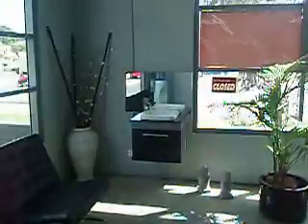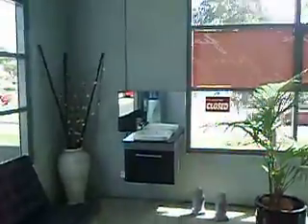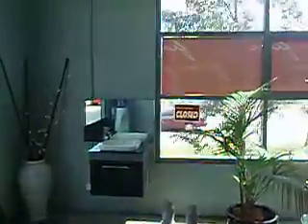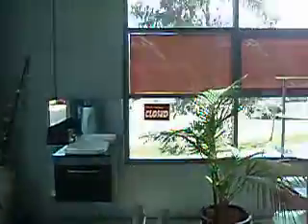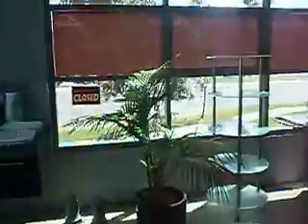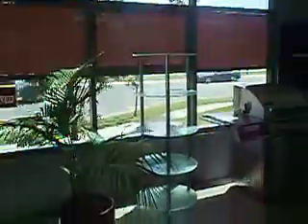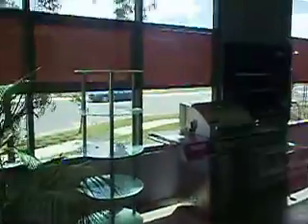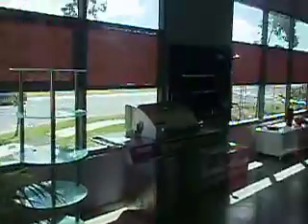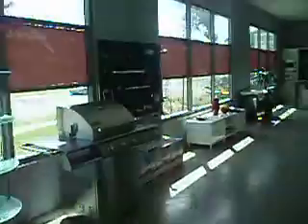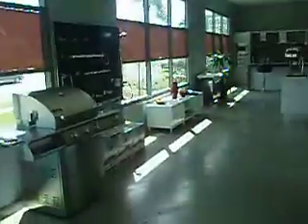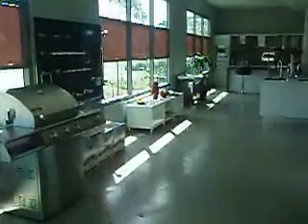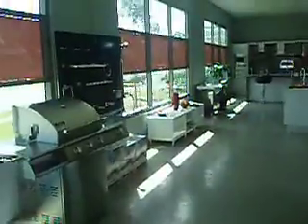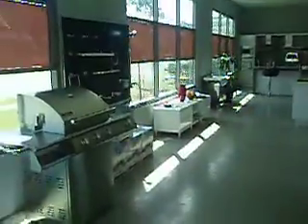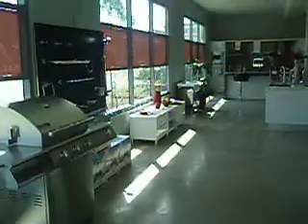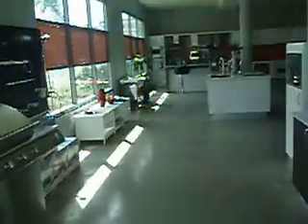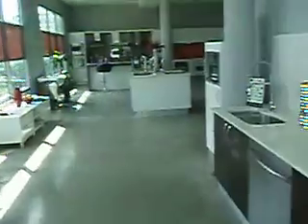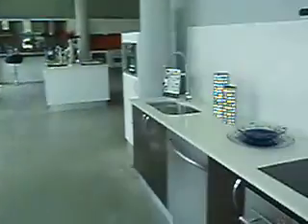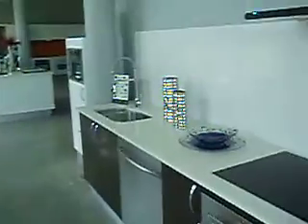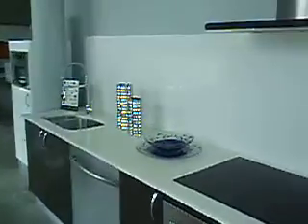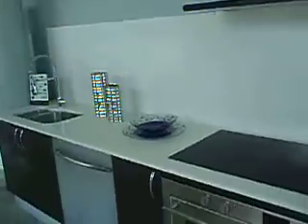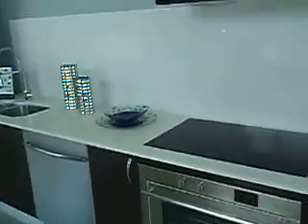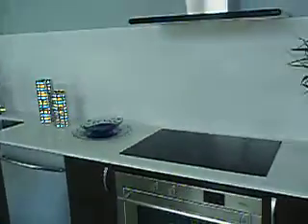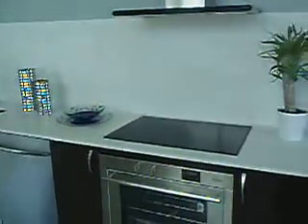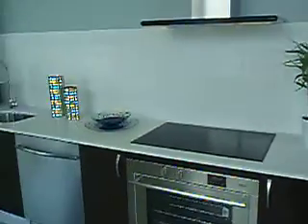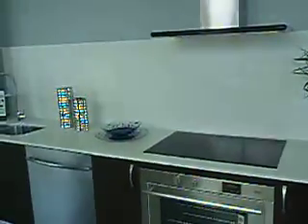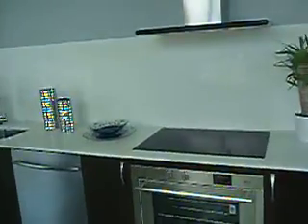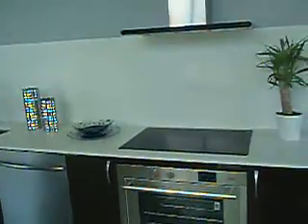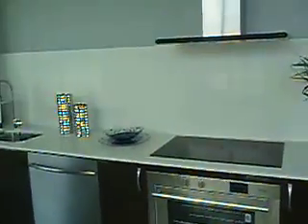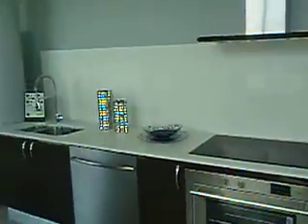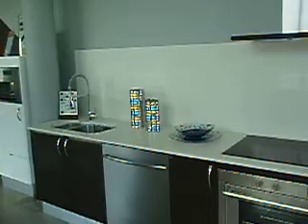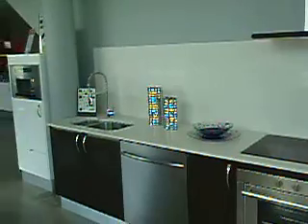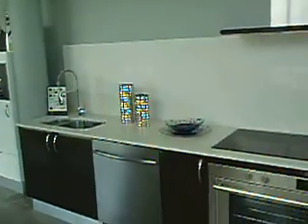Welcome to the Fiori showroom. As you enter the showroom, you get to see a fully displayed little kitchen.